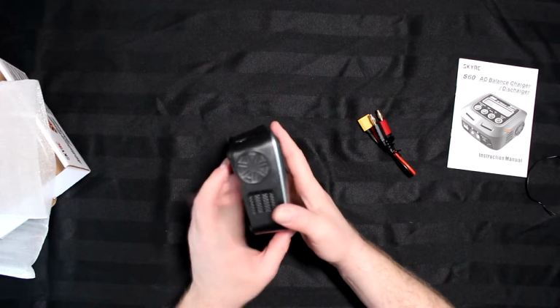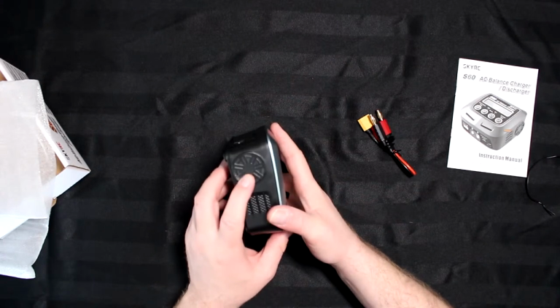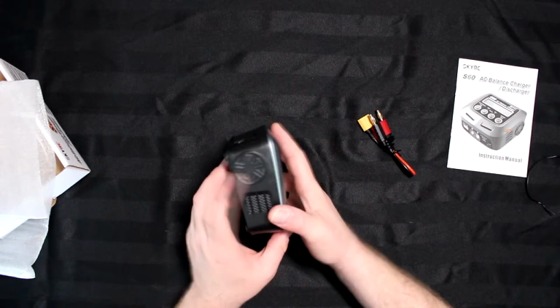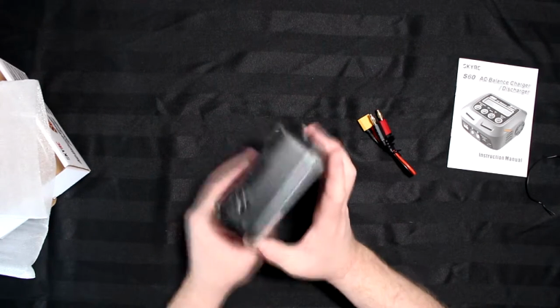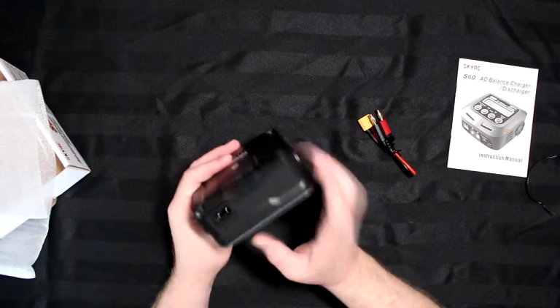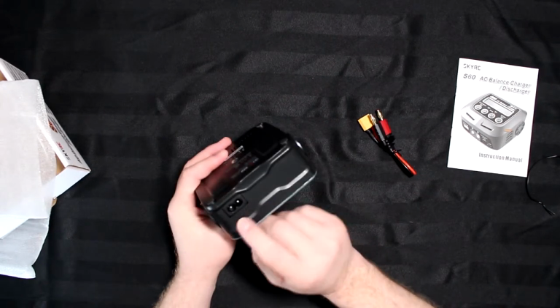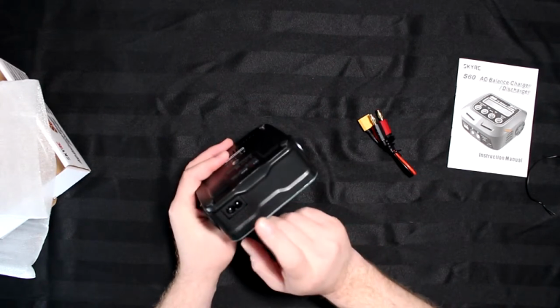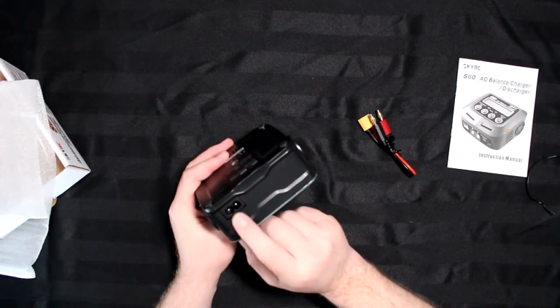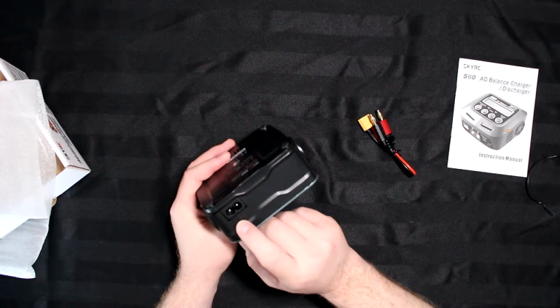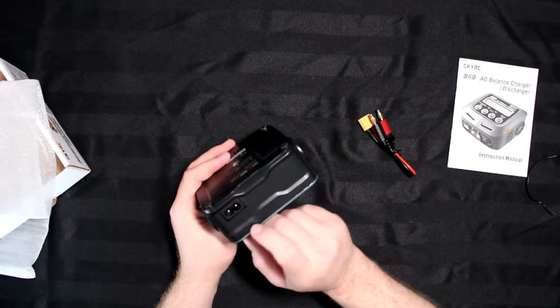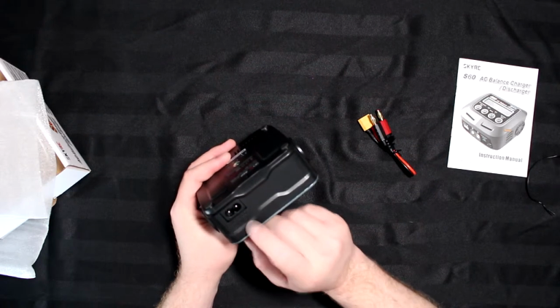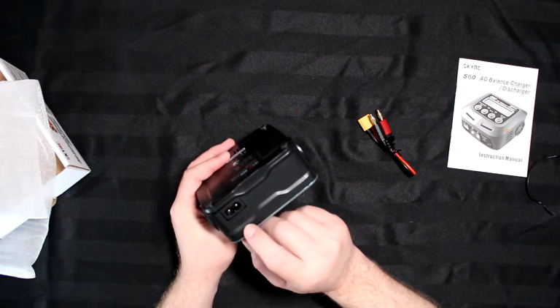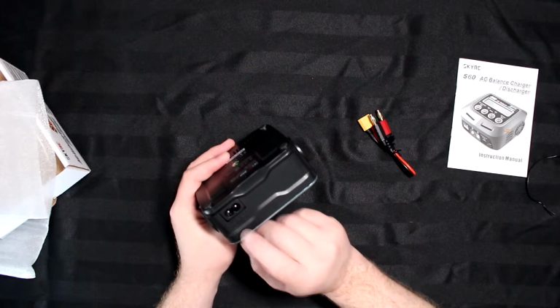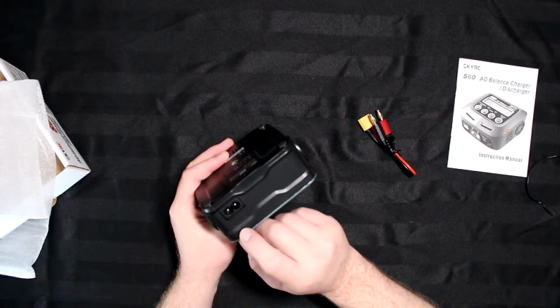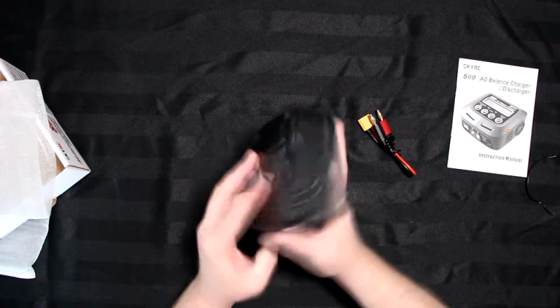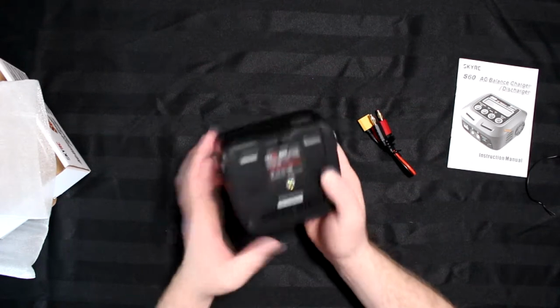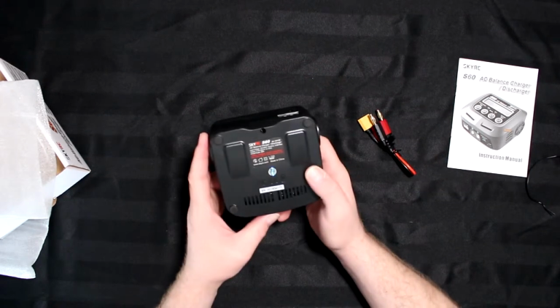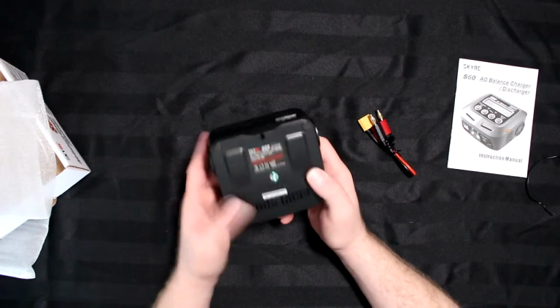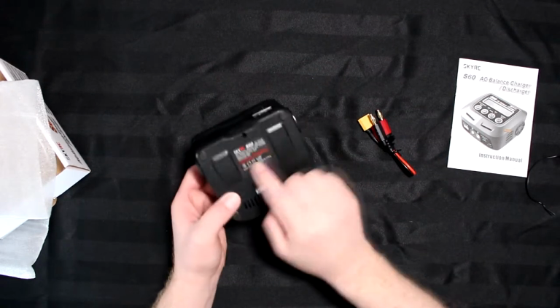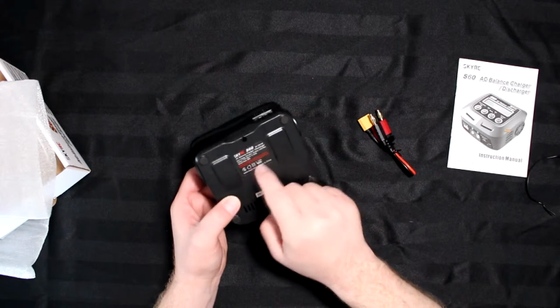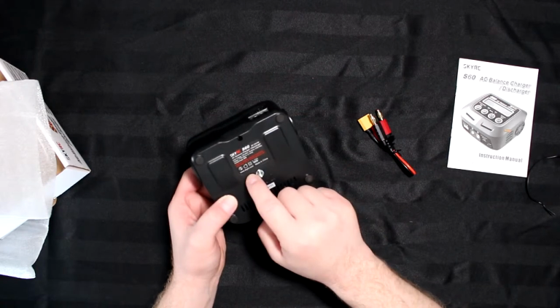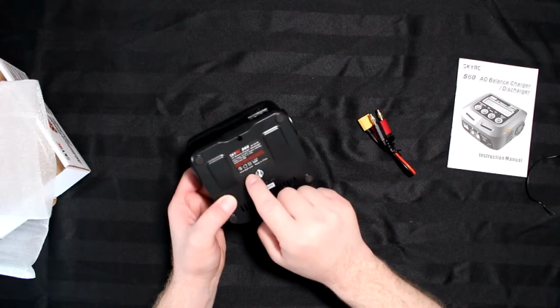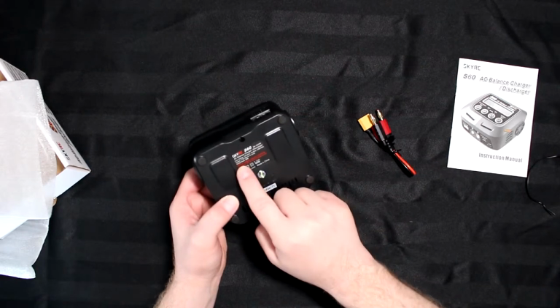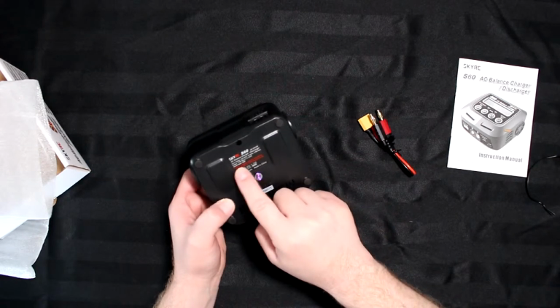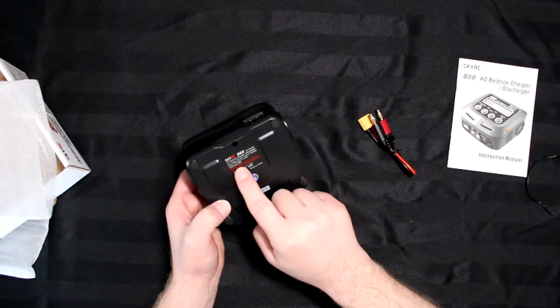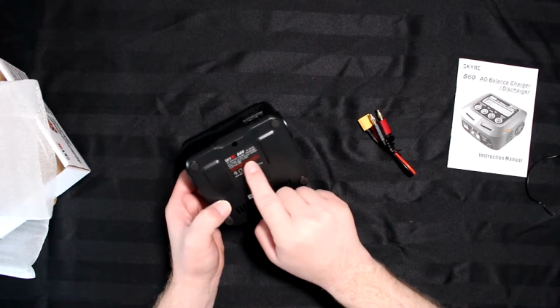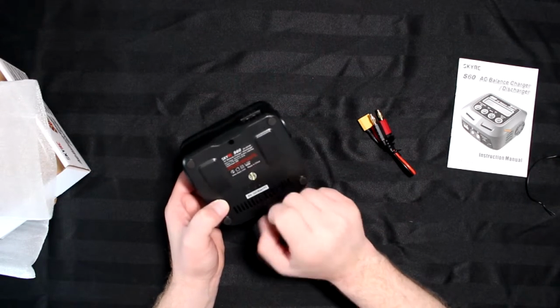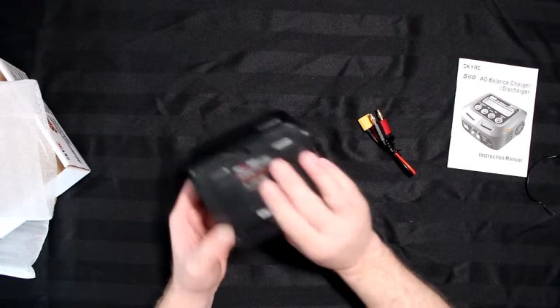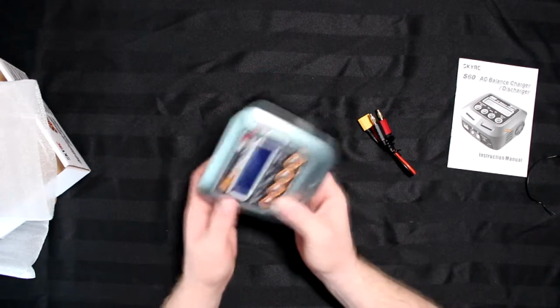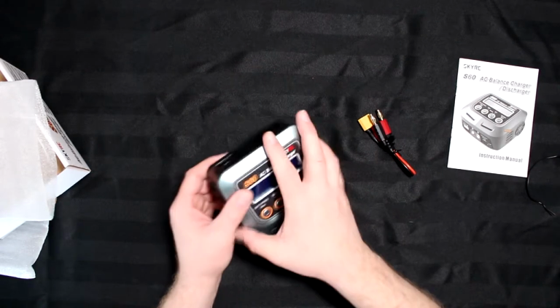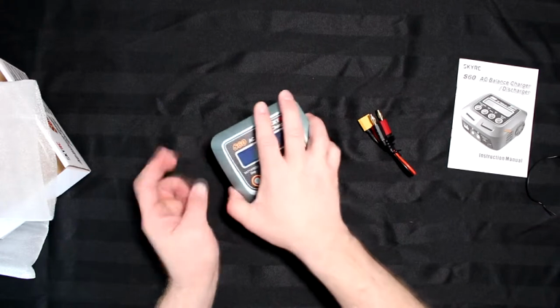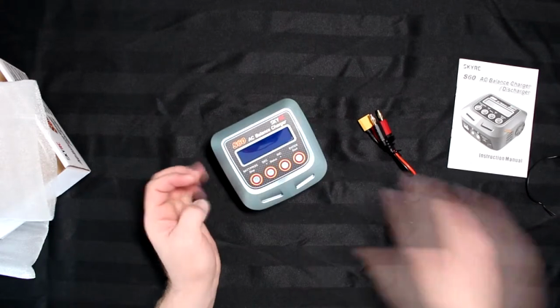On the side there's an input fan. On the back you have the AC input, rated 100 to 240 volts, and a label with a description of the charger — input voltage, max amperage, and things like that.